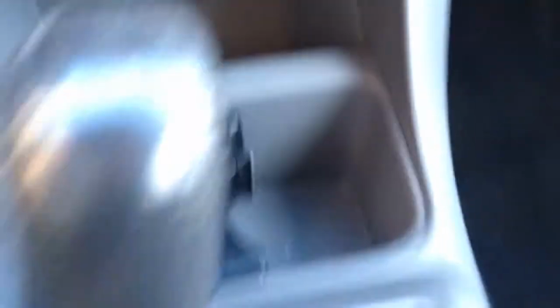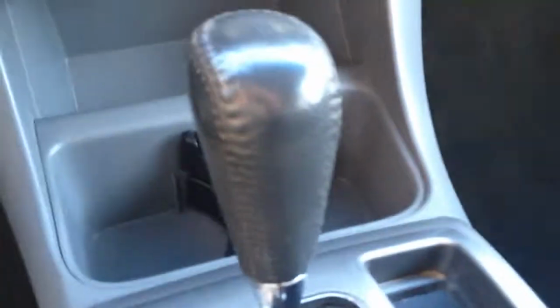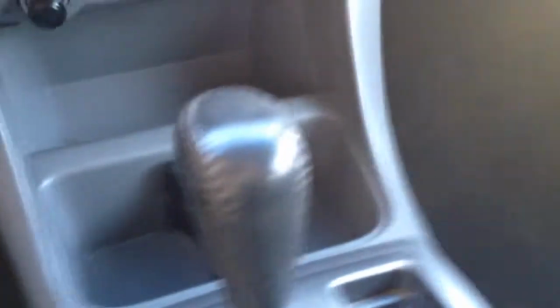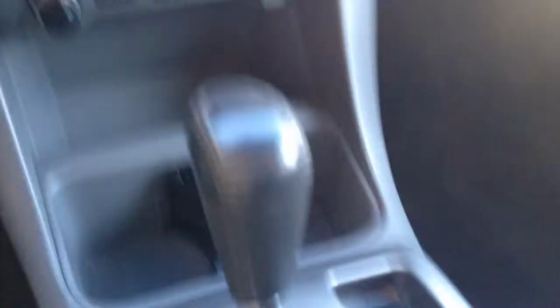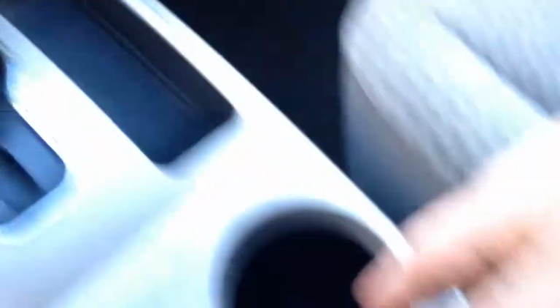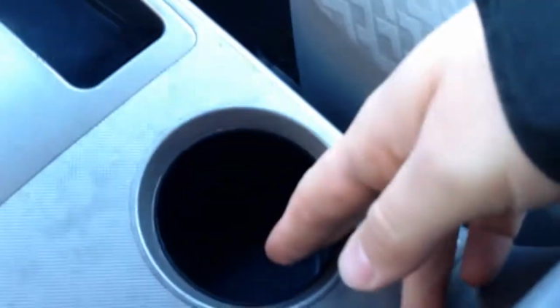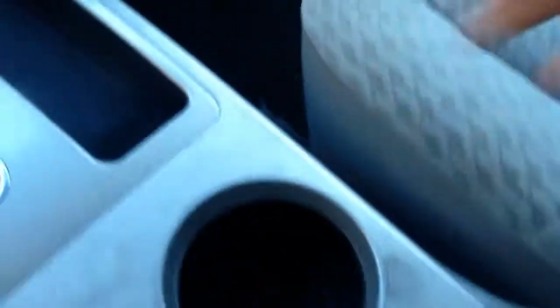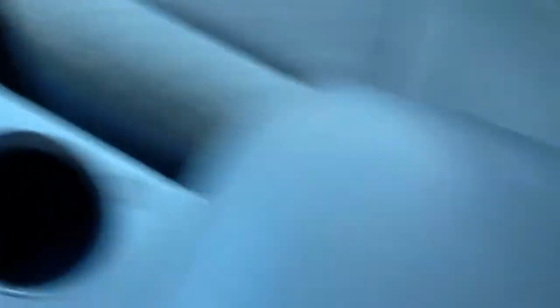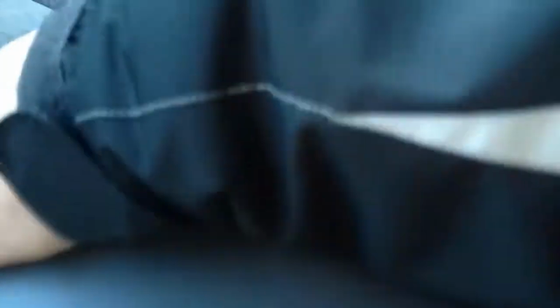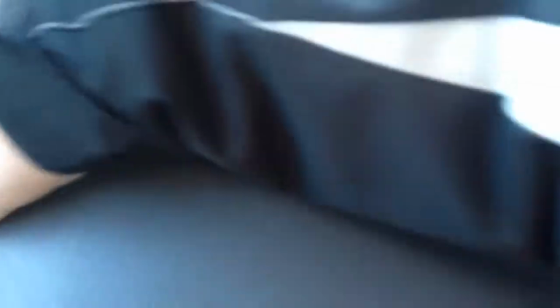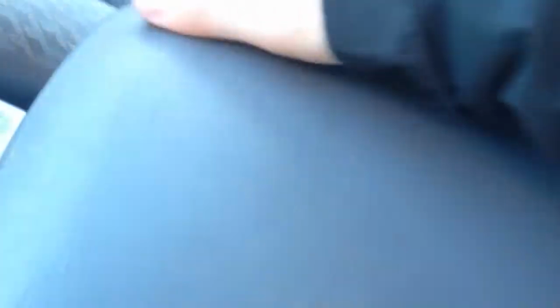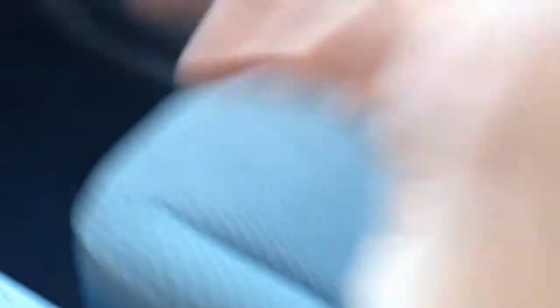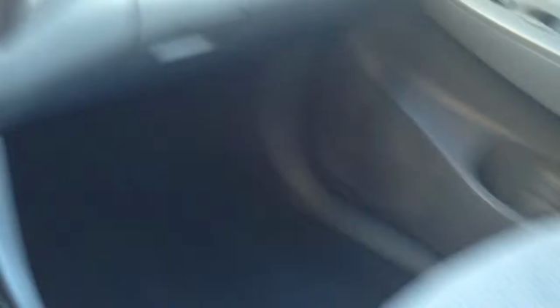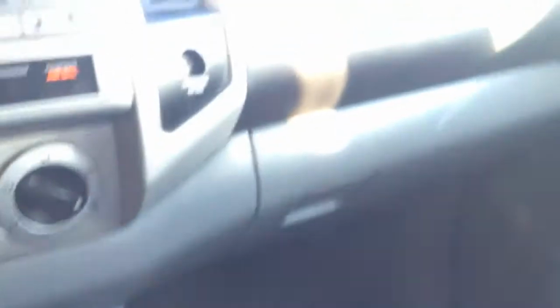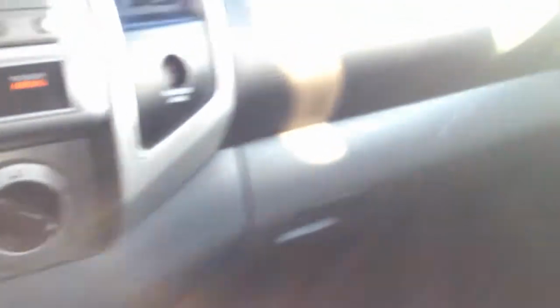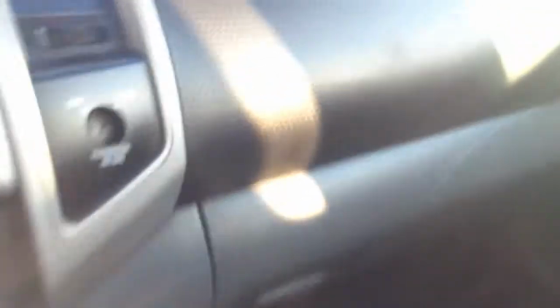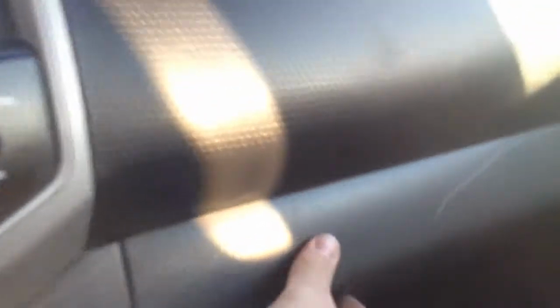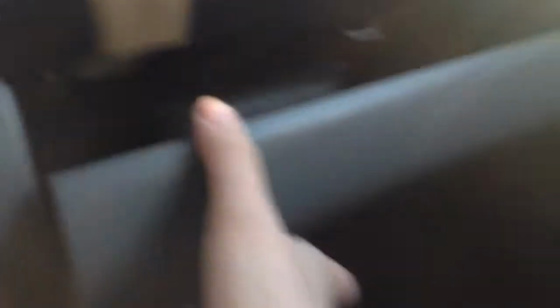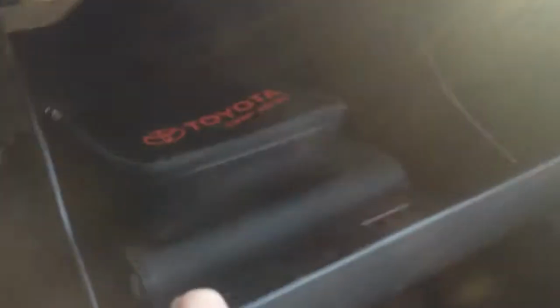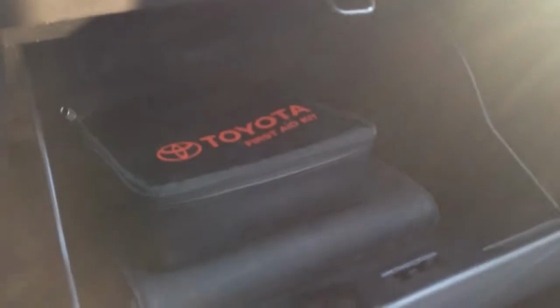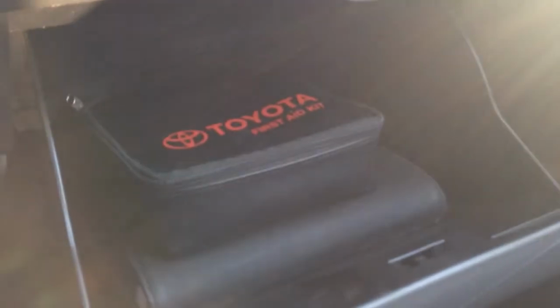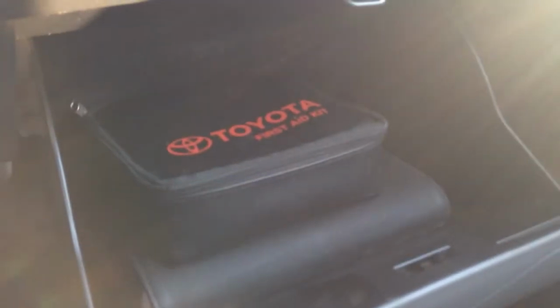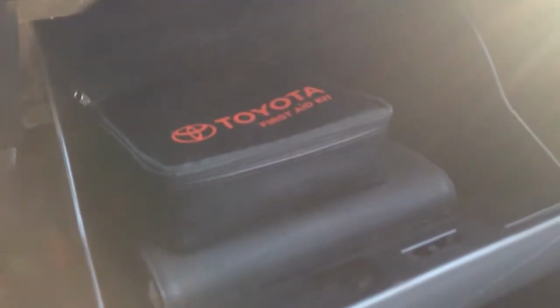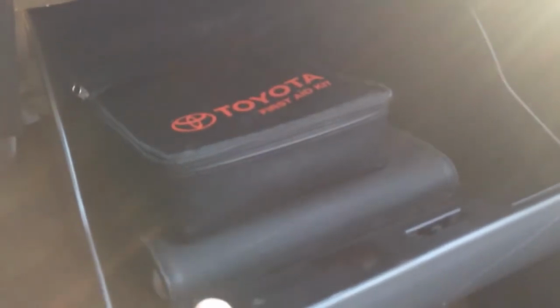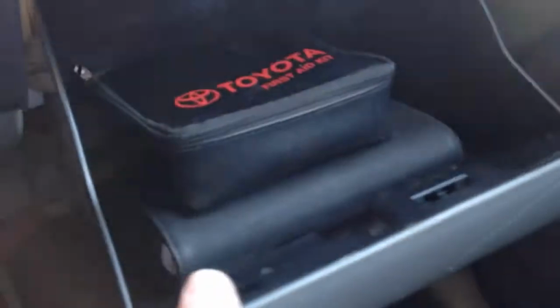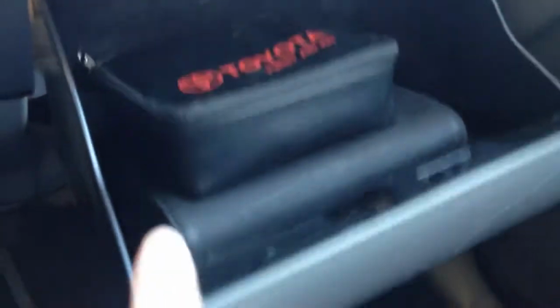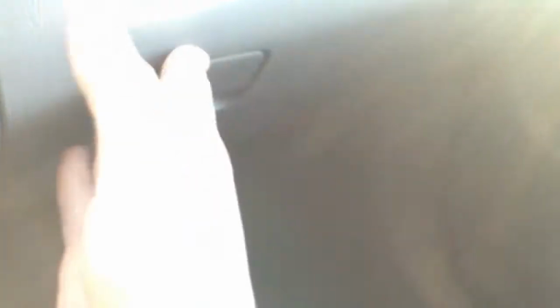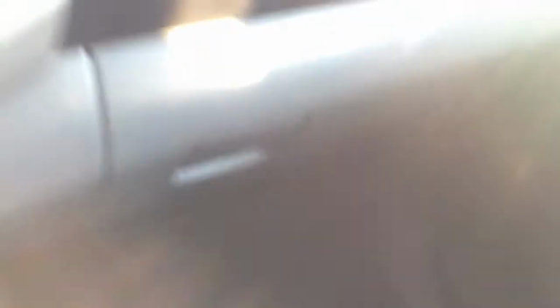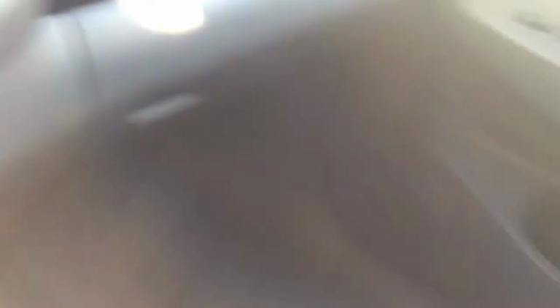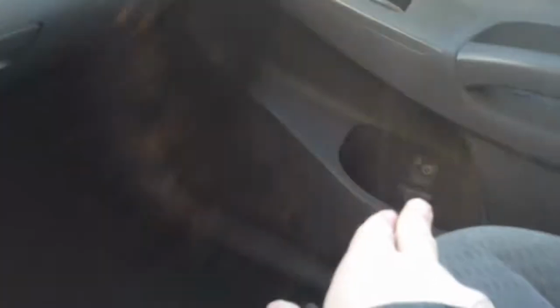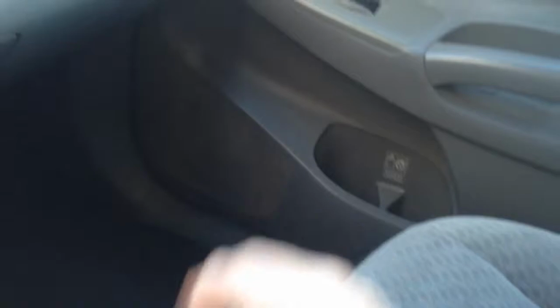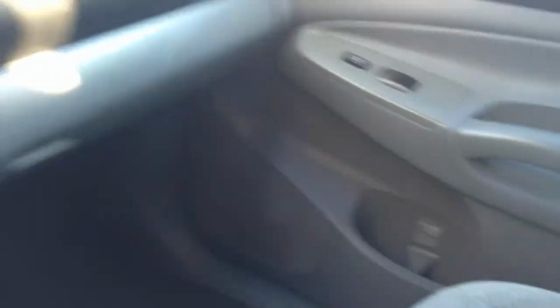It has an automatic transmission. You get another cup holder back here, and your armrest. Over here you have your glove box — it has a first aid kit and an owner's manual in there. More cup holders there in the door.